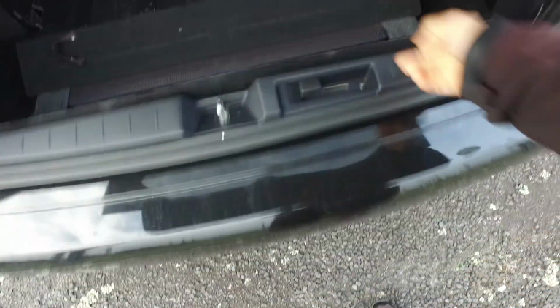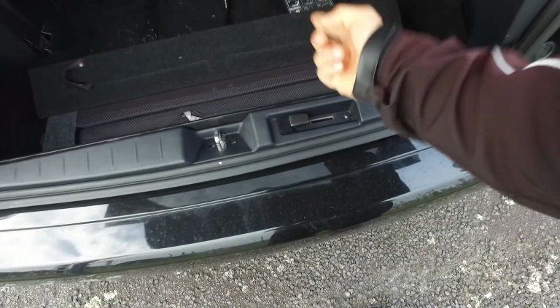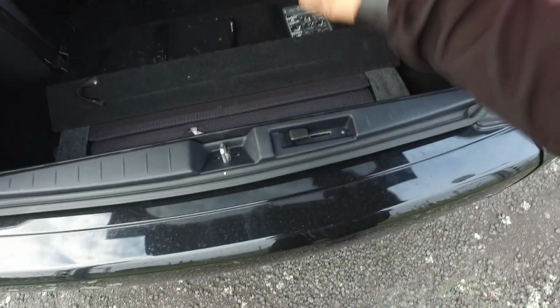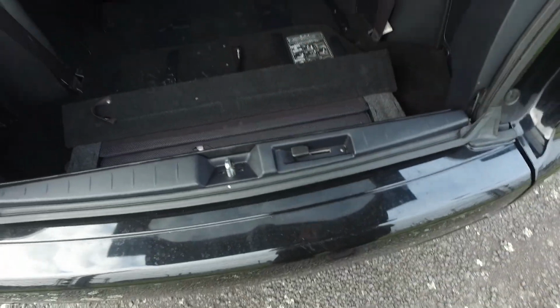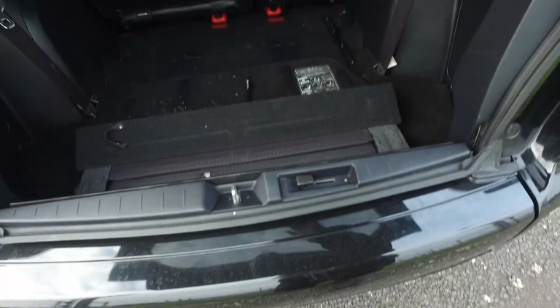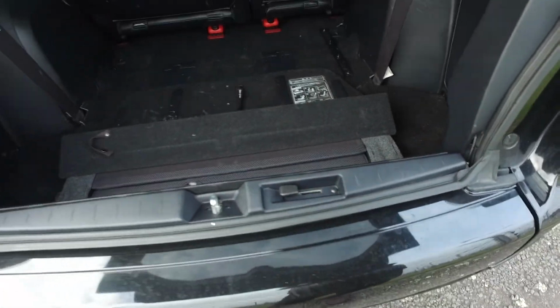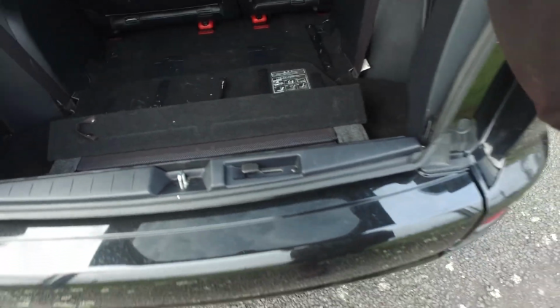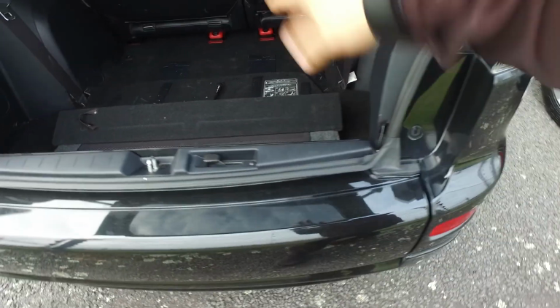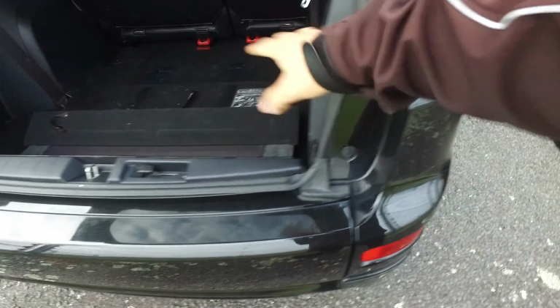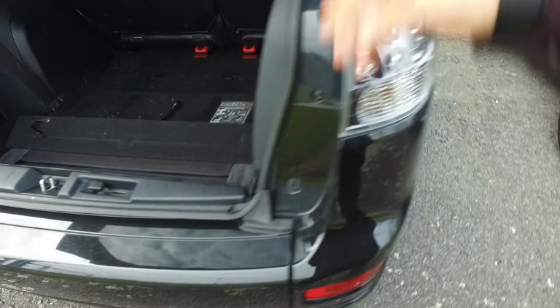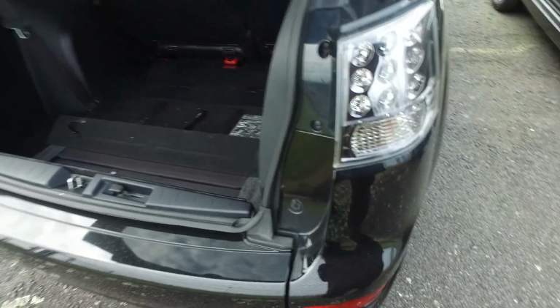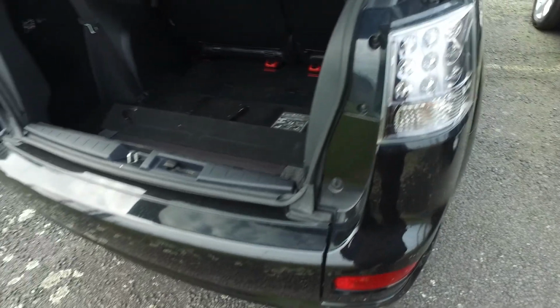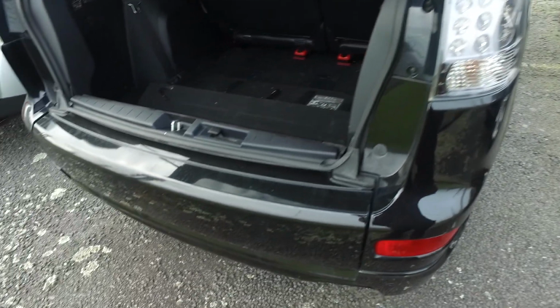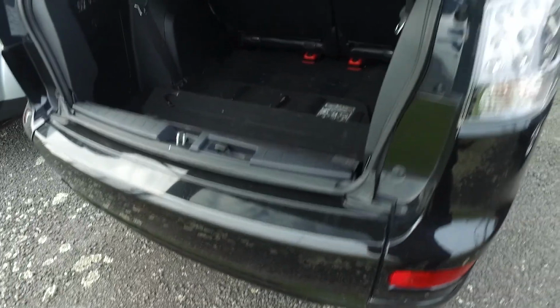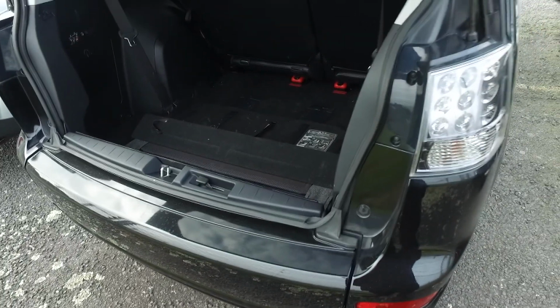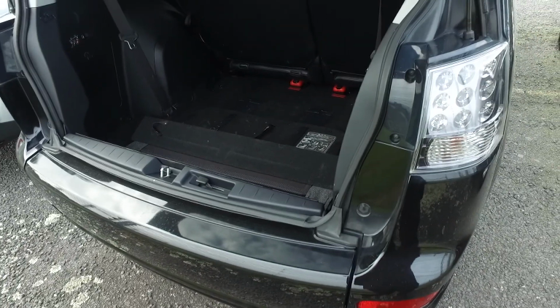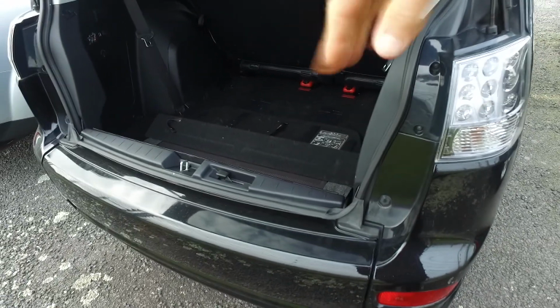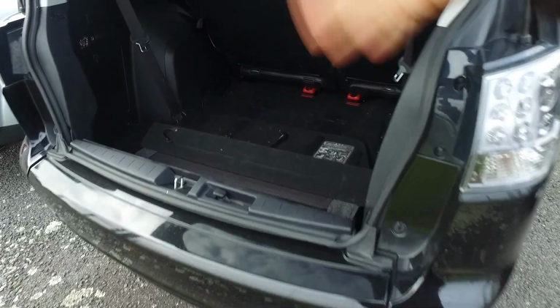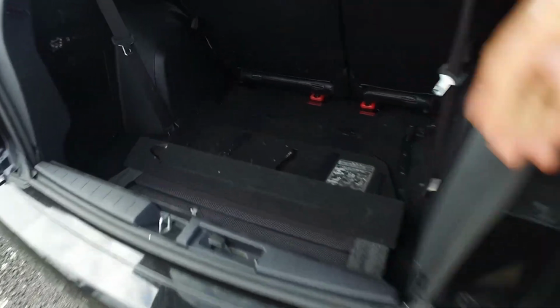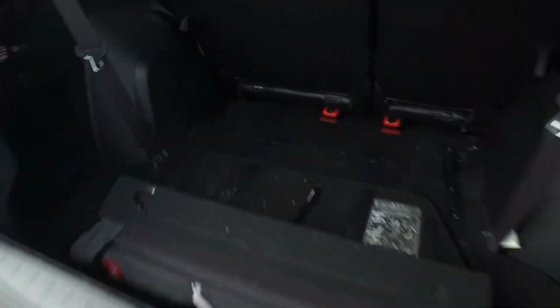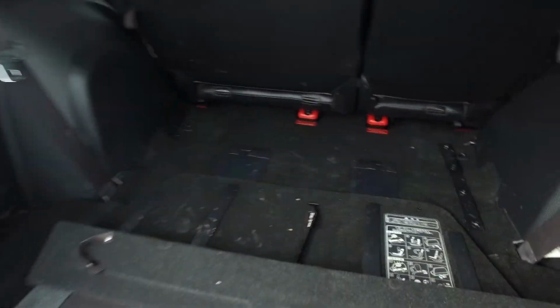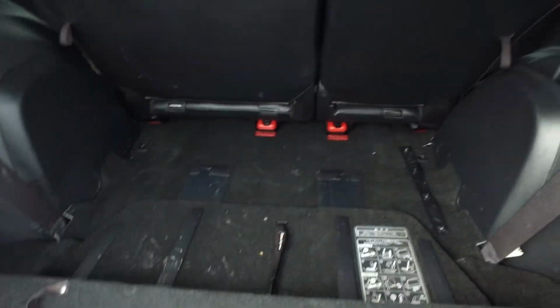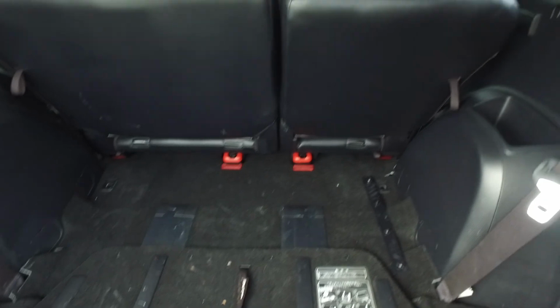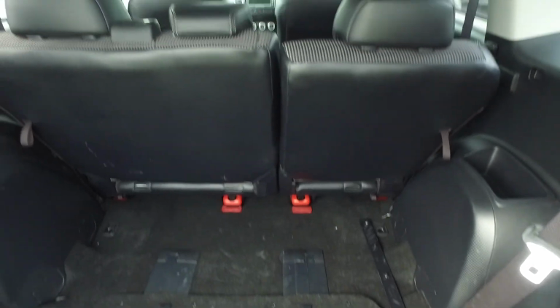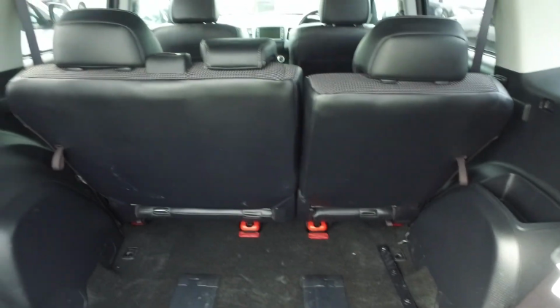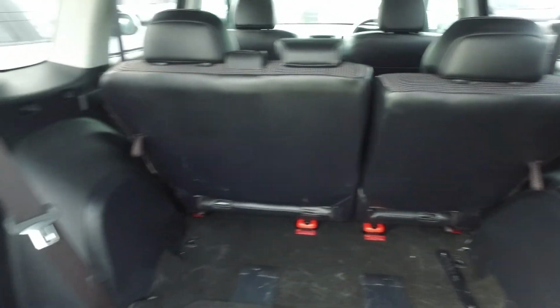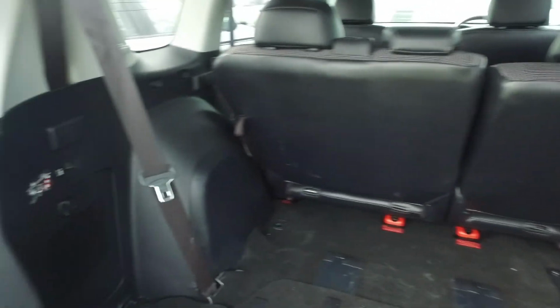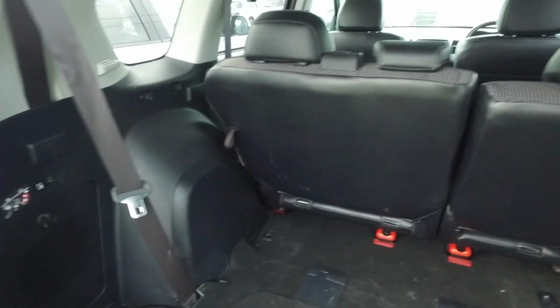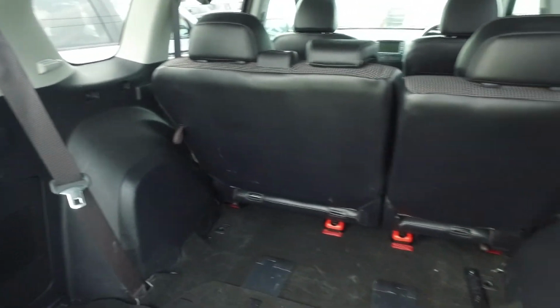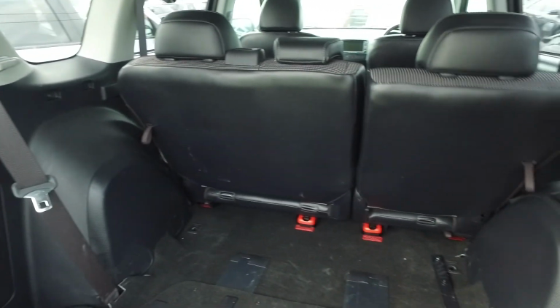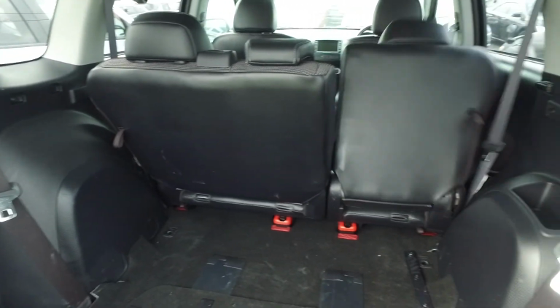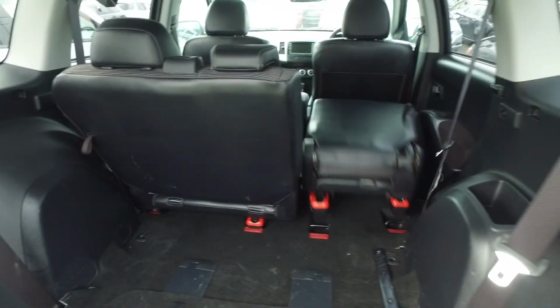The back seats fold up to give you seven seats throughout, or fold down away to give you plenty of space in the back. There's a middle row of seats that fold down and tumble over as well, which is pretty nice. And this one does have the leather trim interior, which is a little bit easier to clean up.